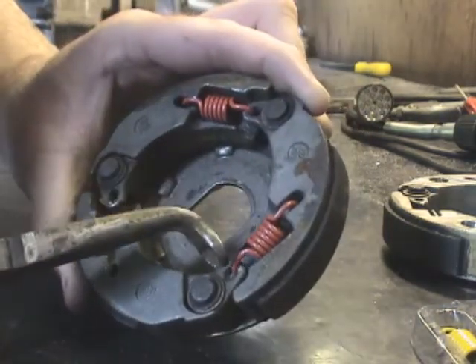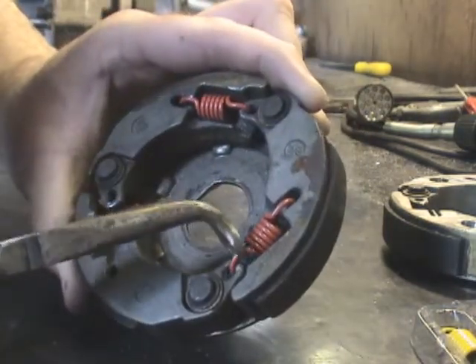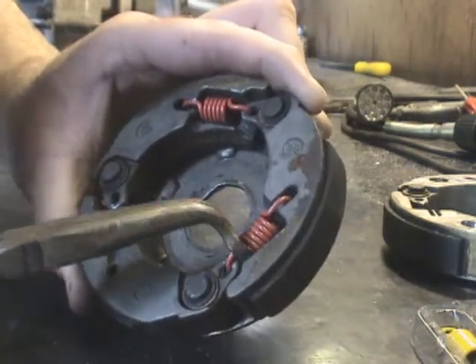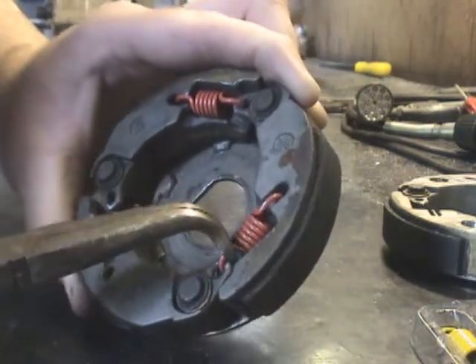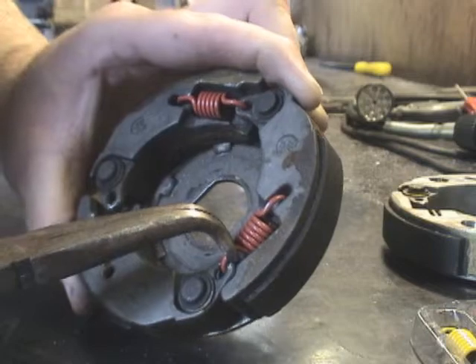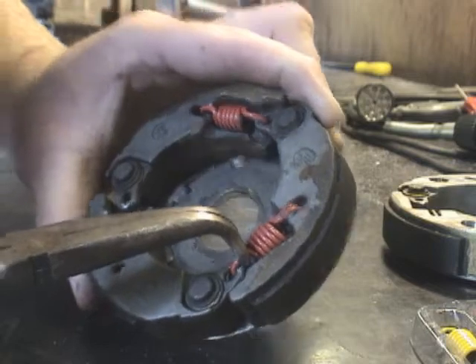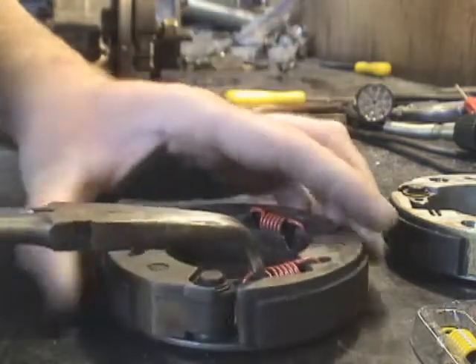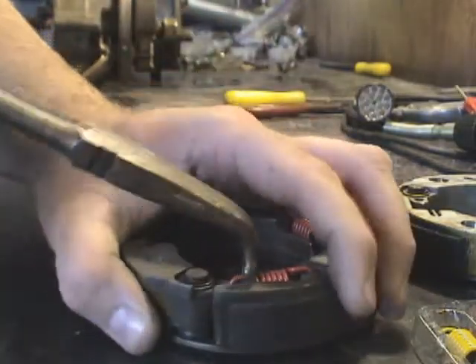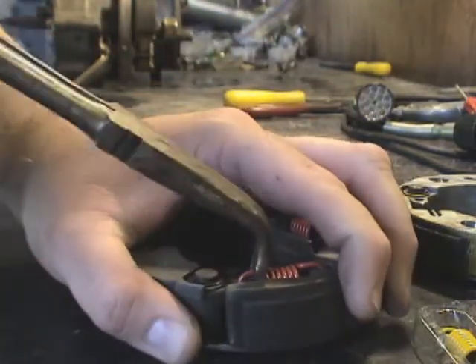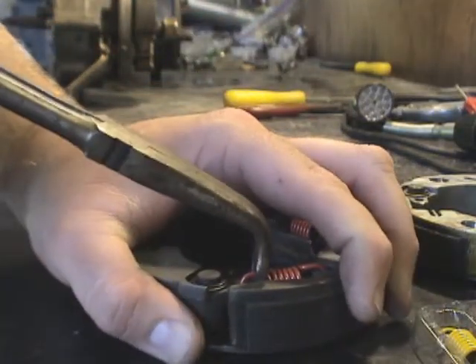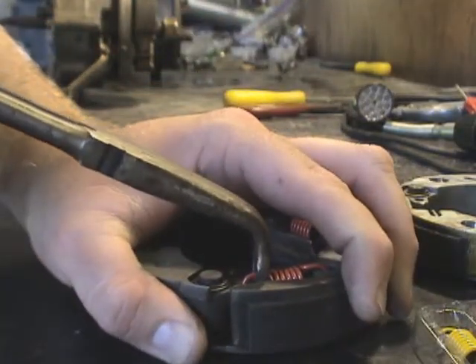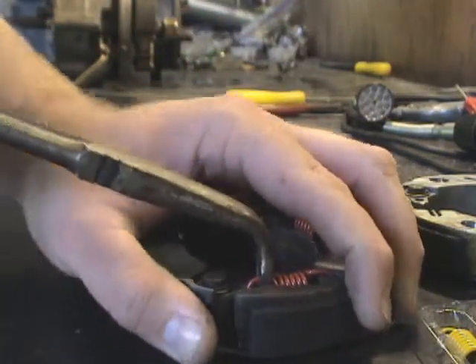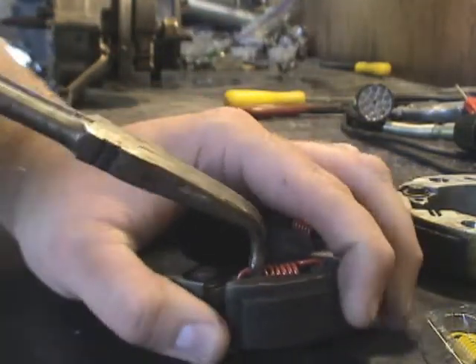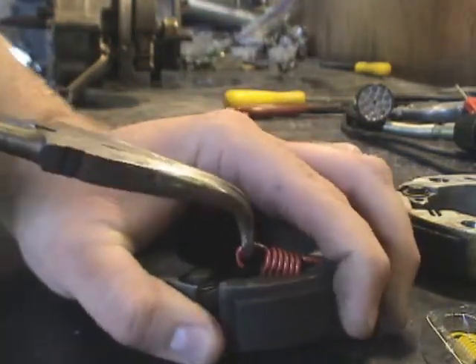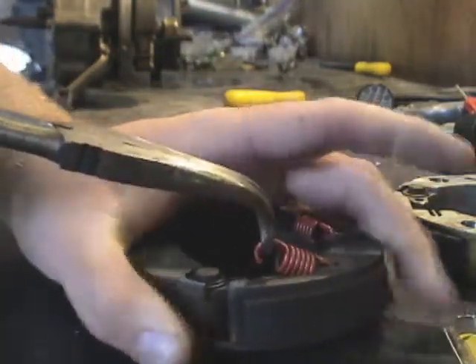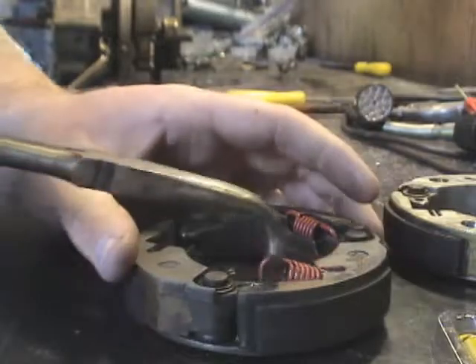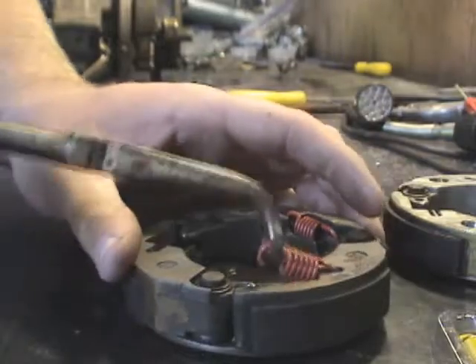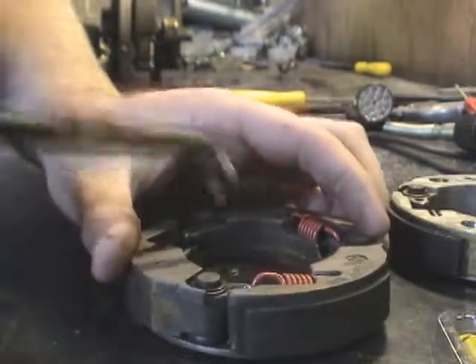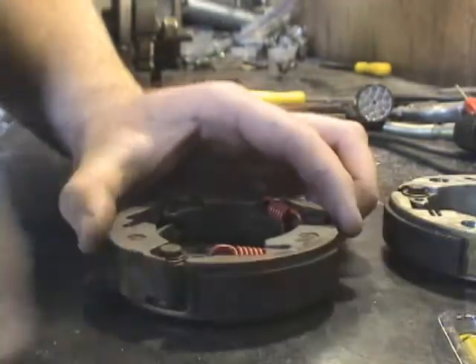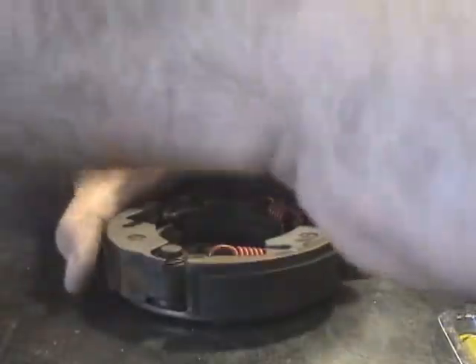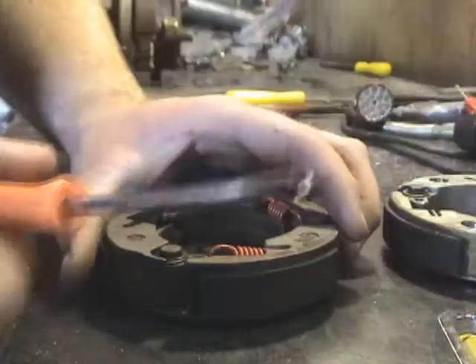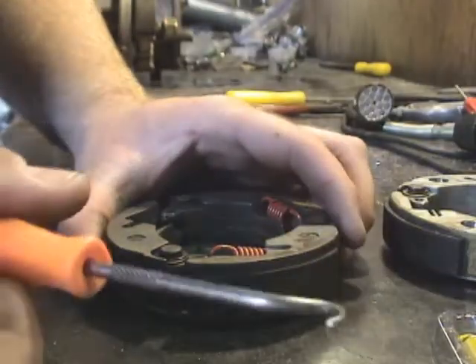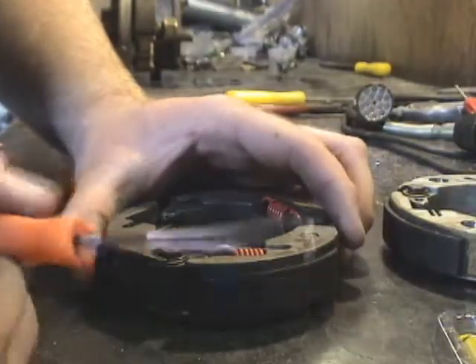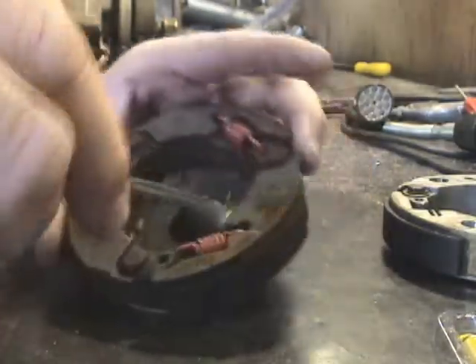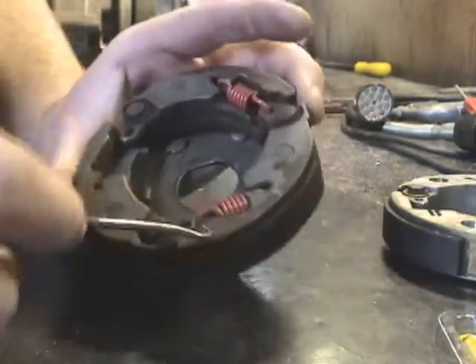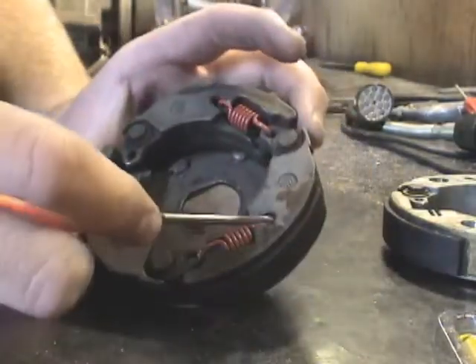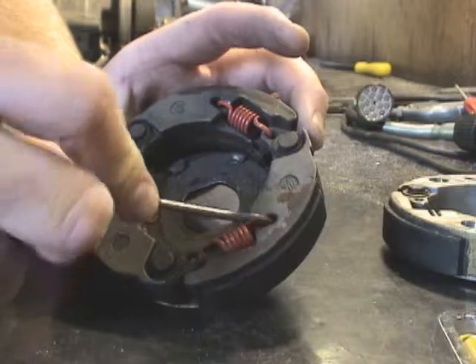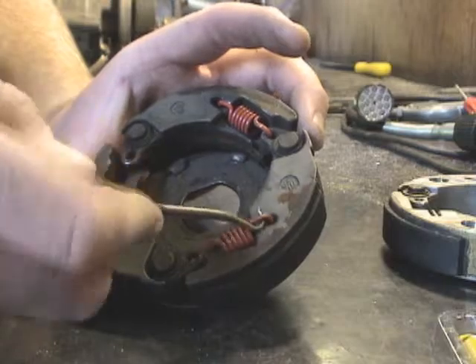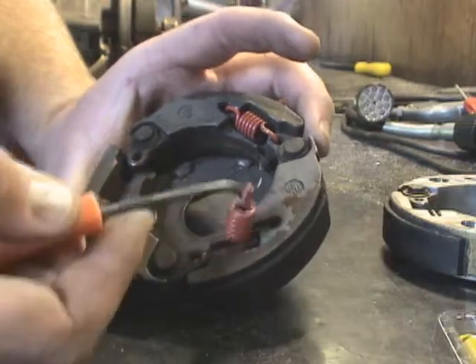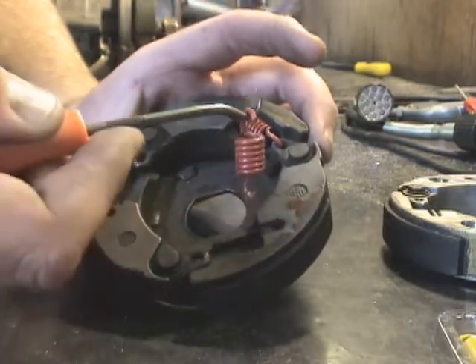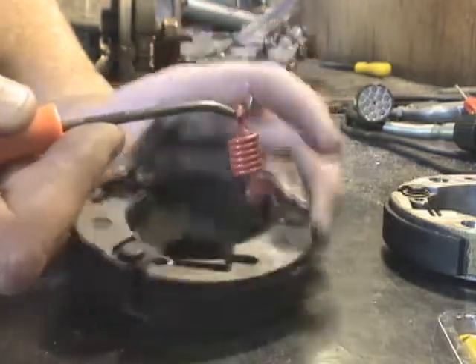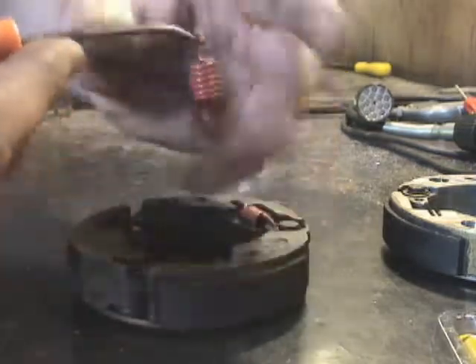You can kind of wrap them around there and clamp them shut. Then you just hold on to the clutch, a little pressure and it pops right out. Take a pick or a screwdriver or something like that, just get it under there and pop the spring the rest of the way out.